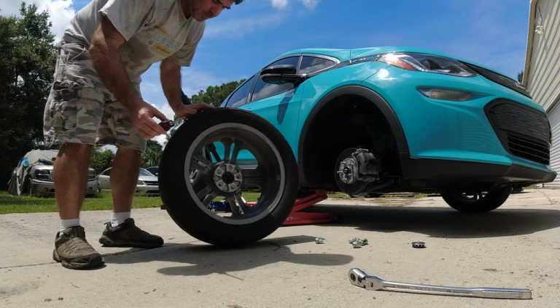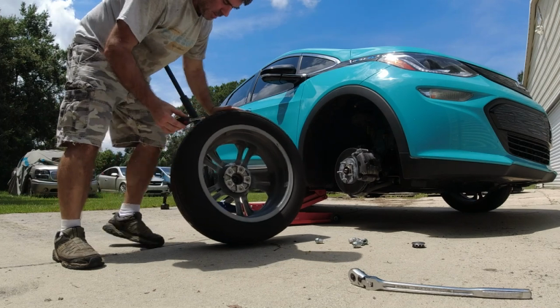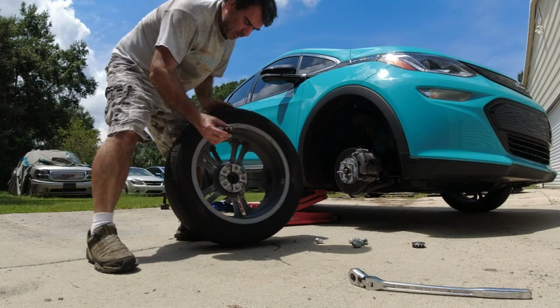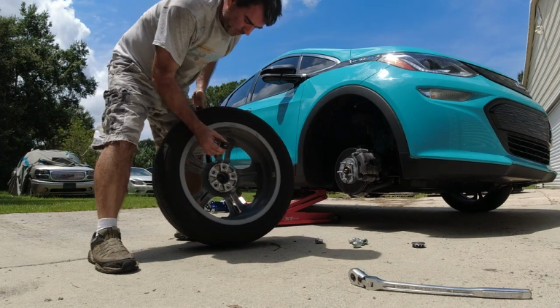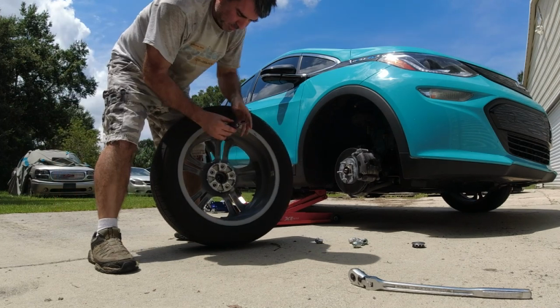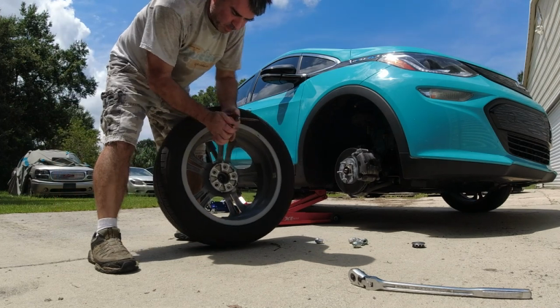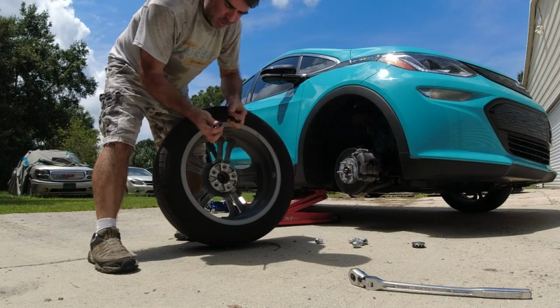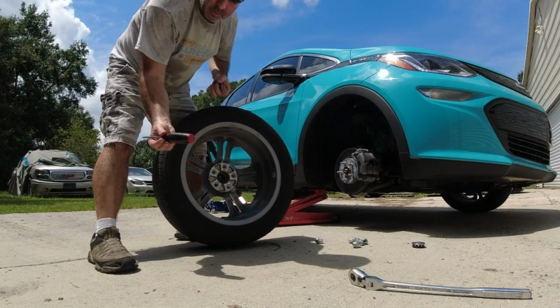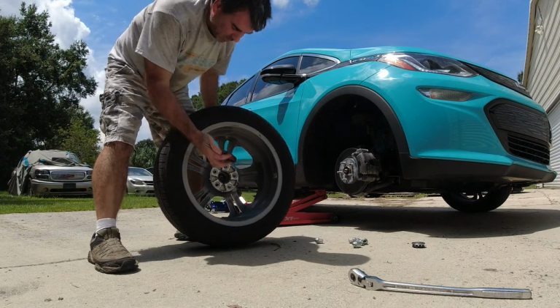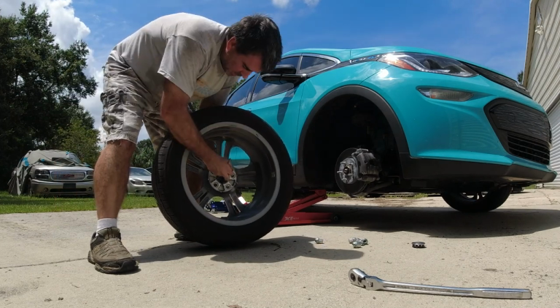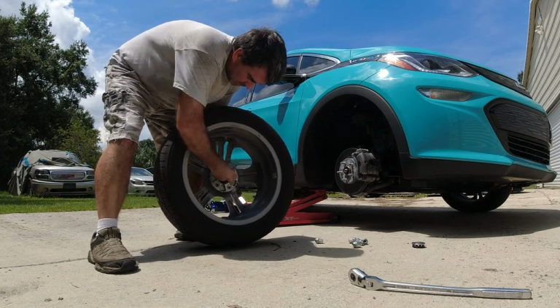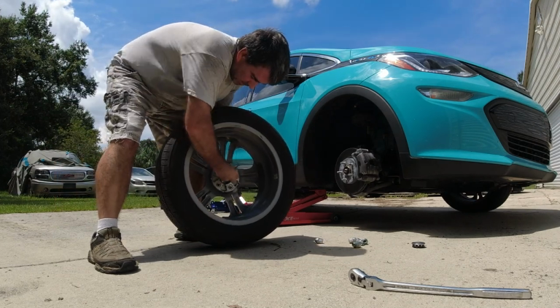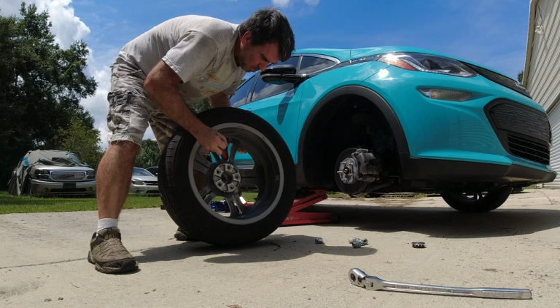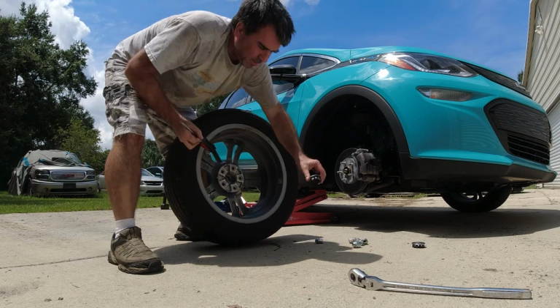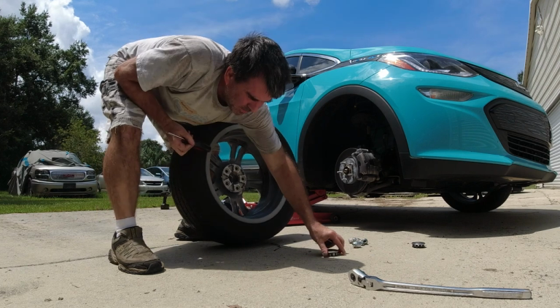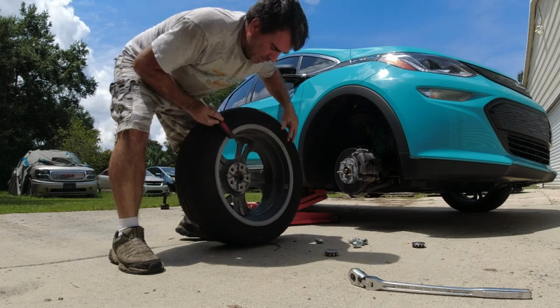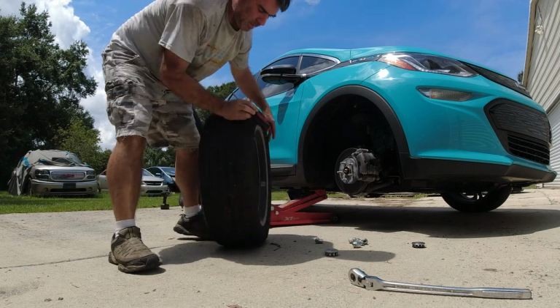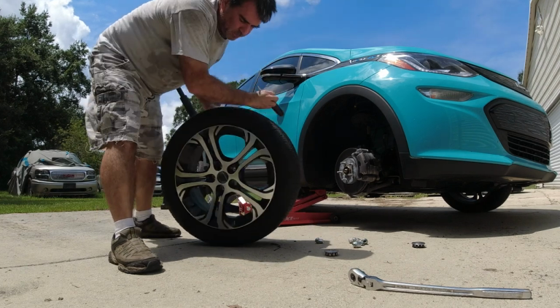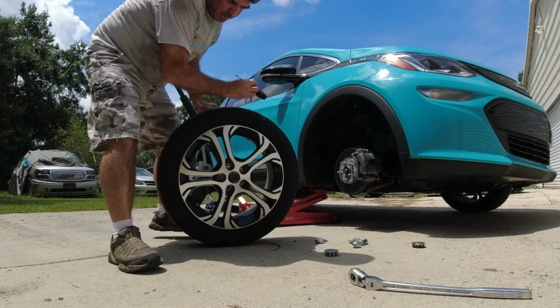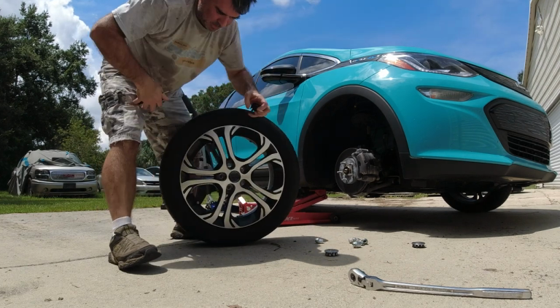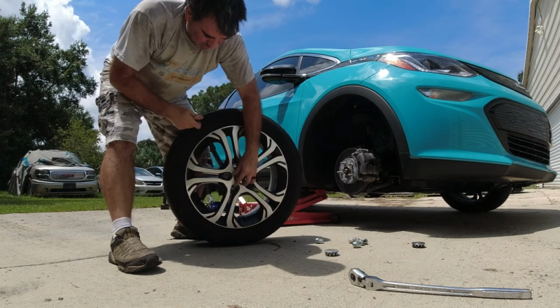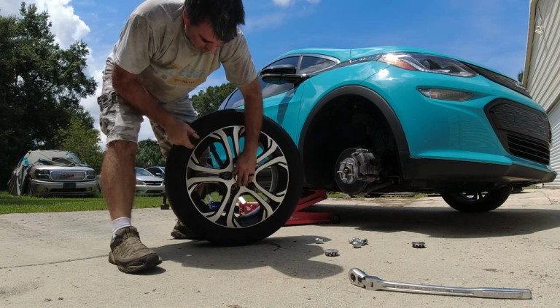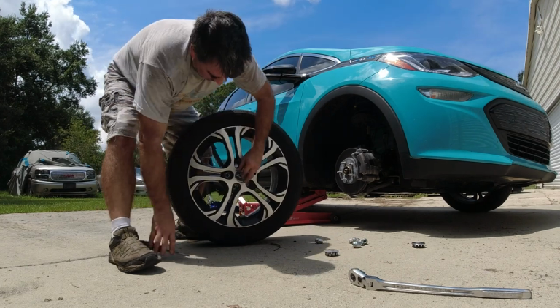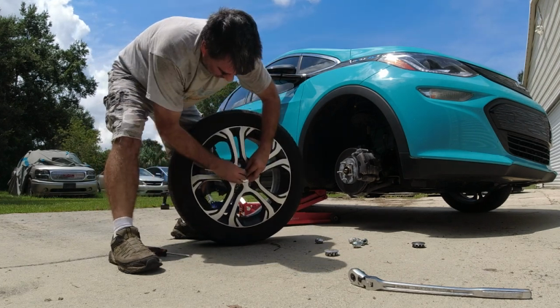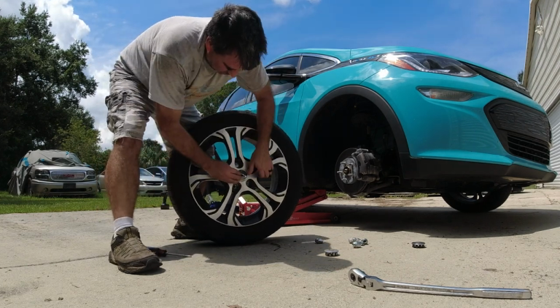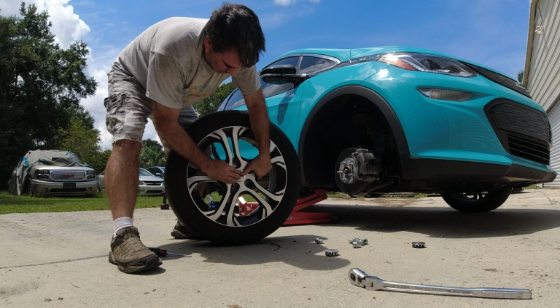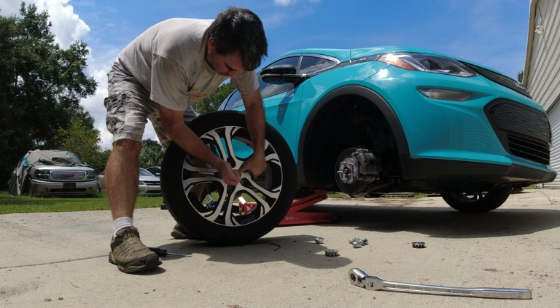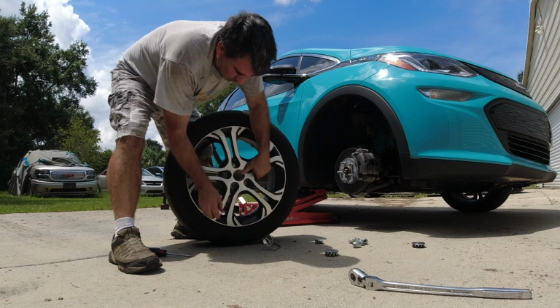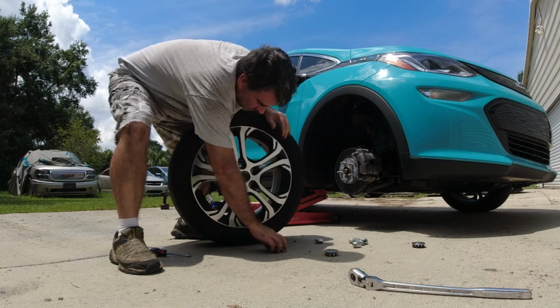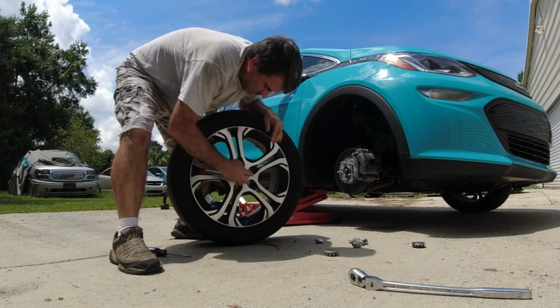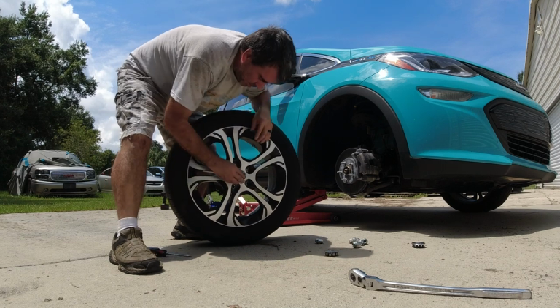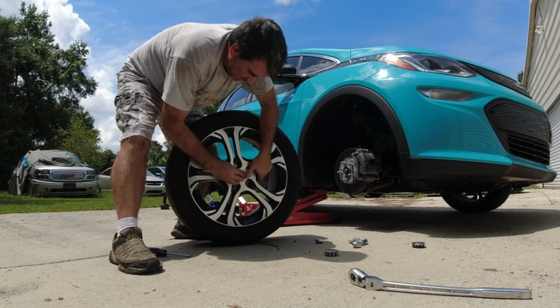Get your screwdriver — use the butt end of it — just pop the center cap out. Then bang the new one over your hand to seat it.